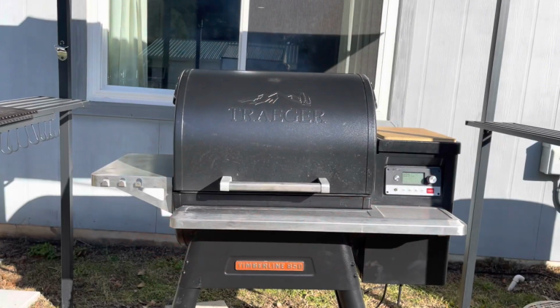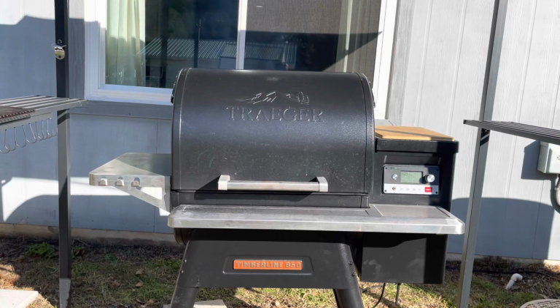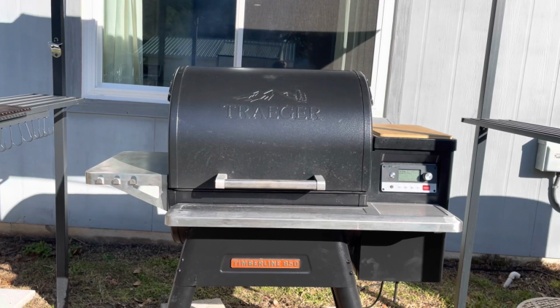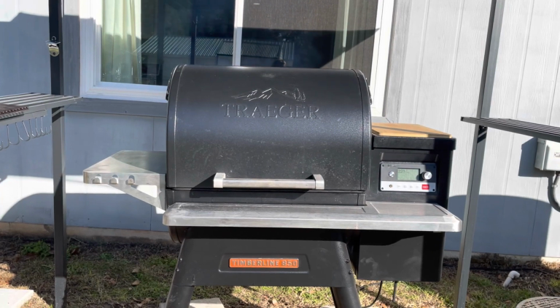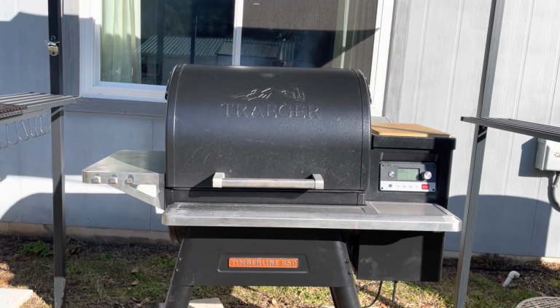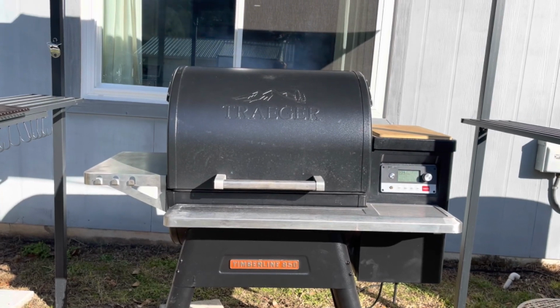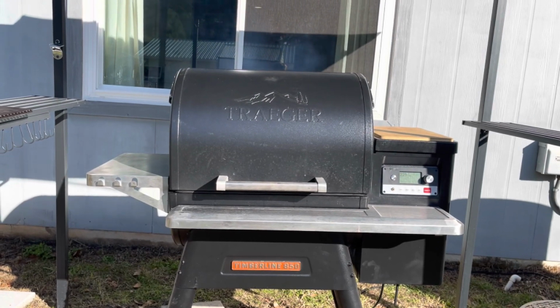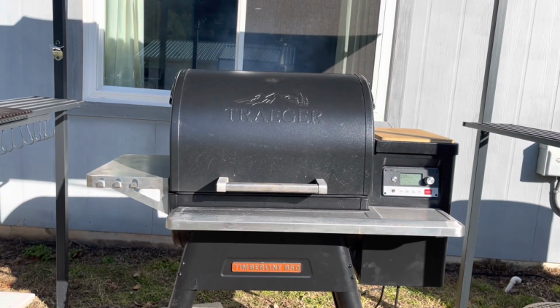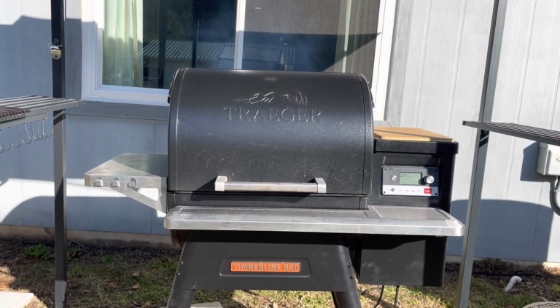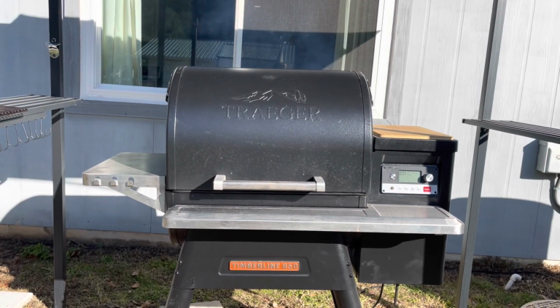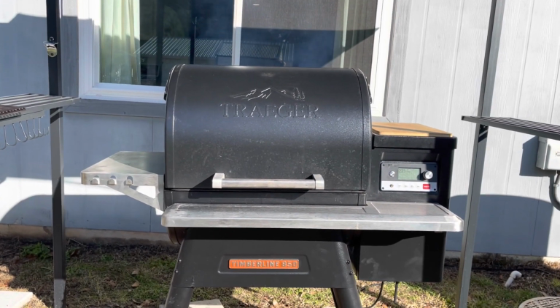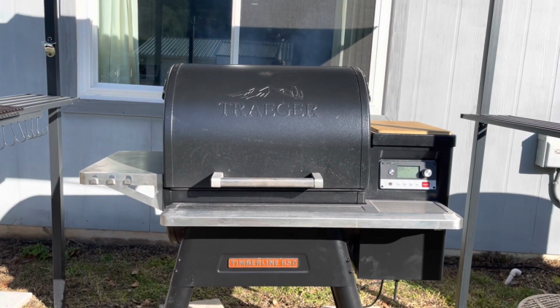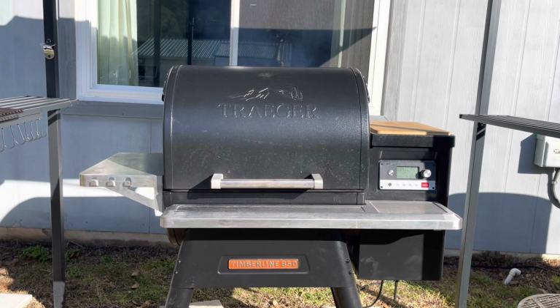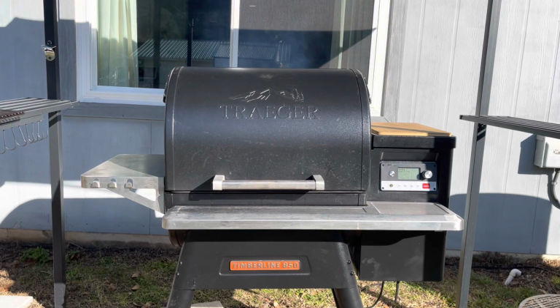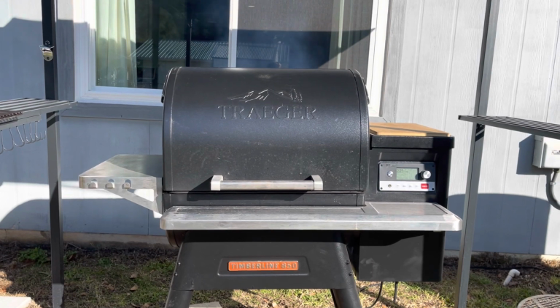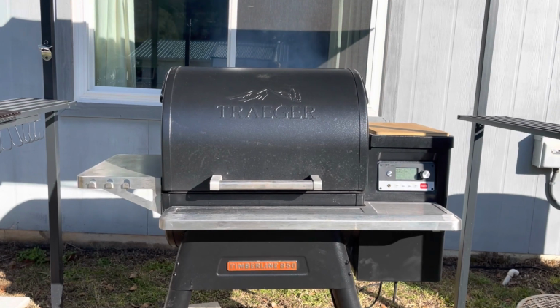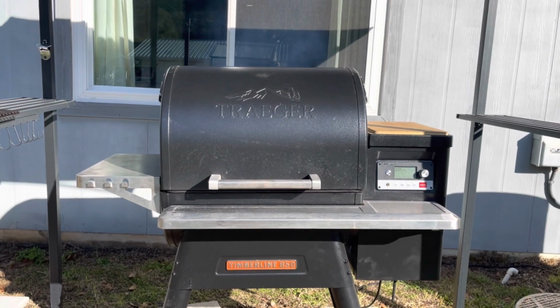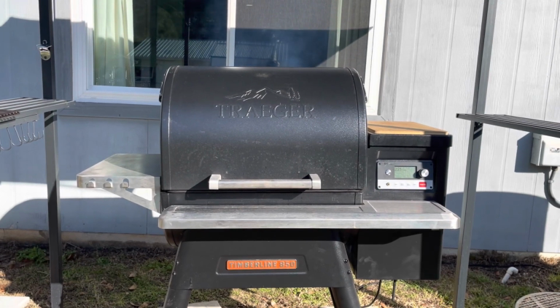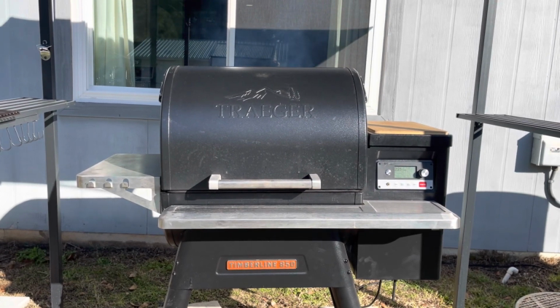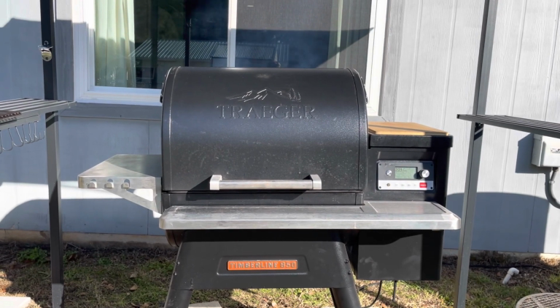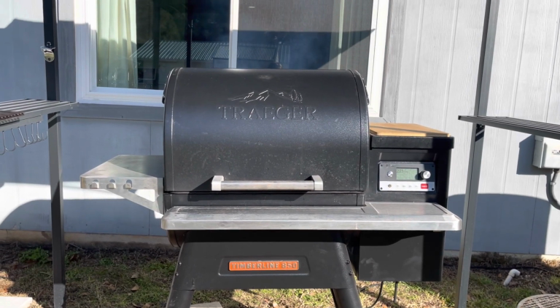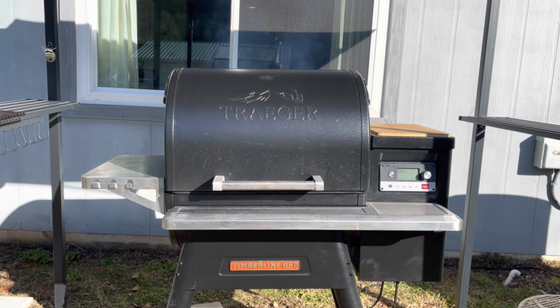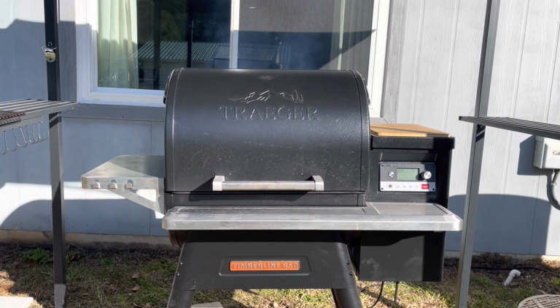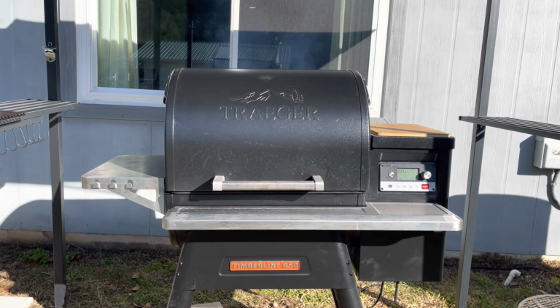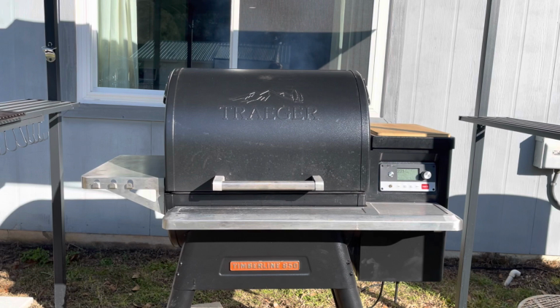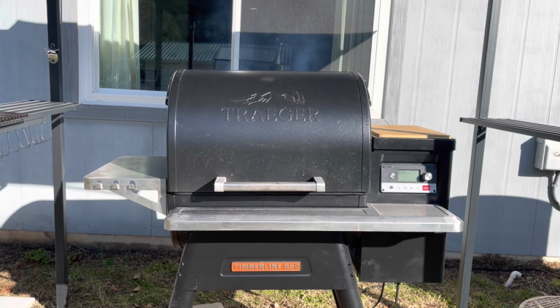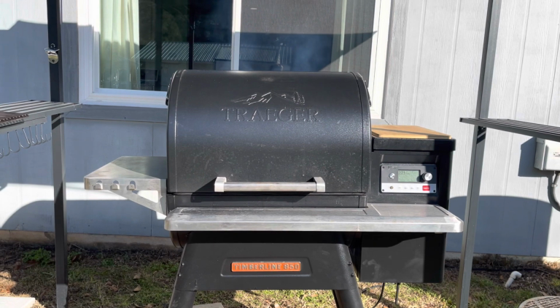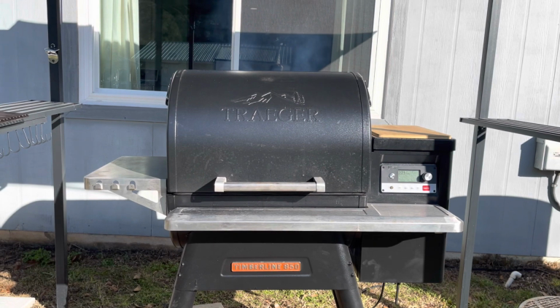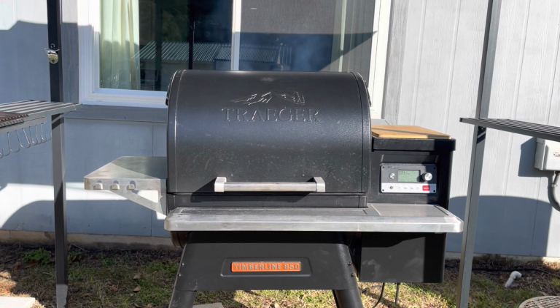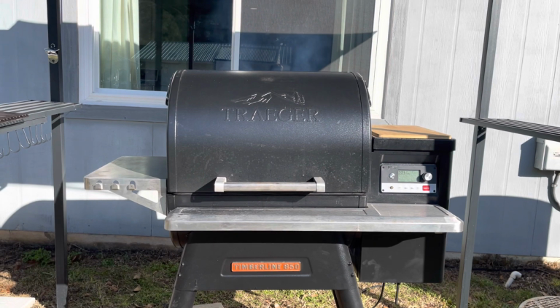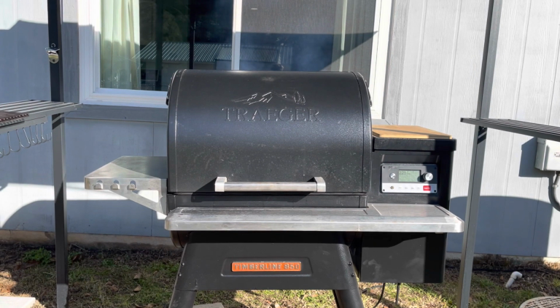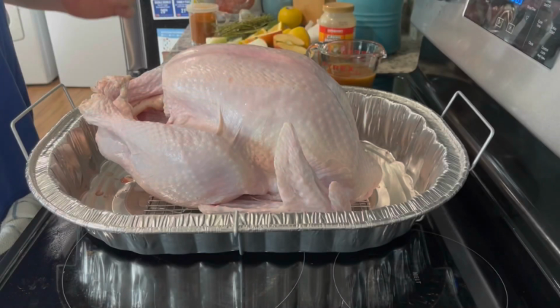Before I start, I'm going to preheat my Traeger to 200 degrees and put on Super Smoke mode. If your pellet grill doesn't have this, don't worry about it — it'll still work either way. Then I'm going to crank it to 325 after two hours to get that crispy skin.